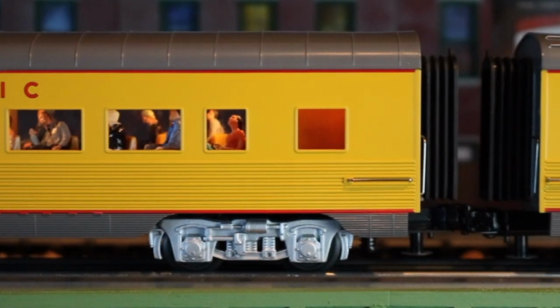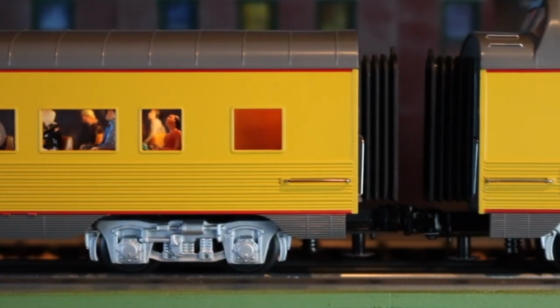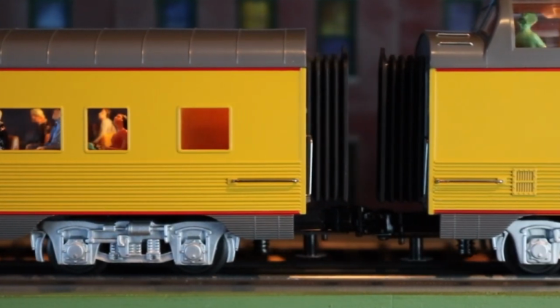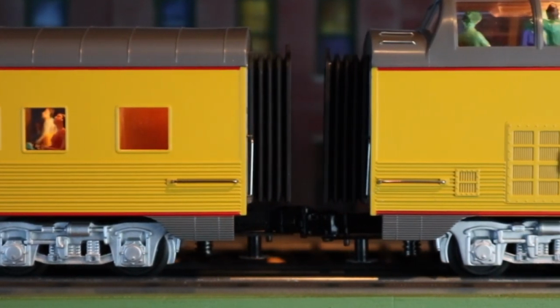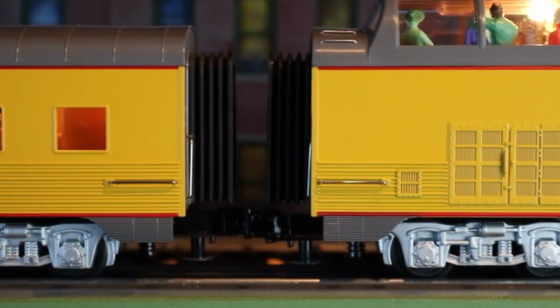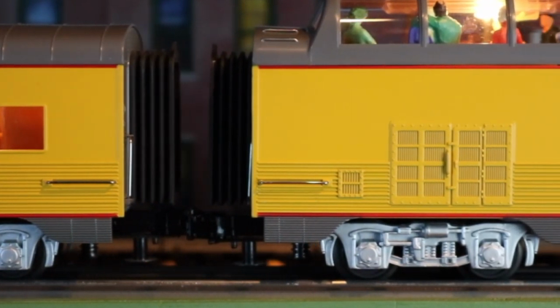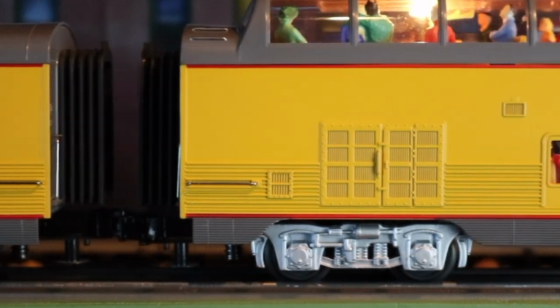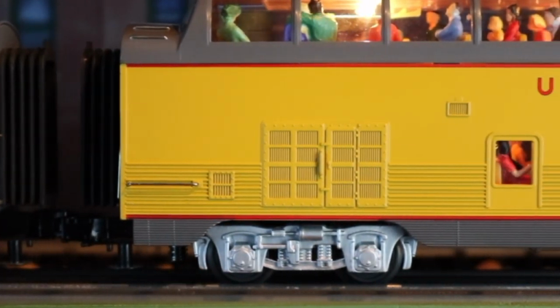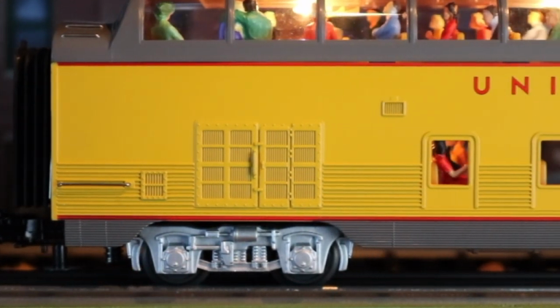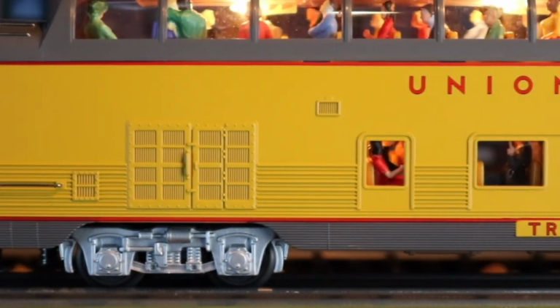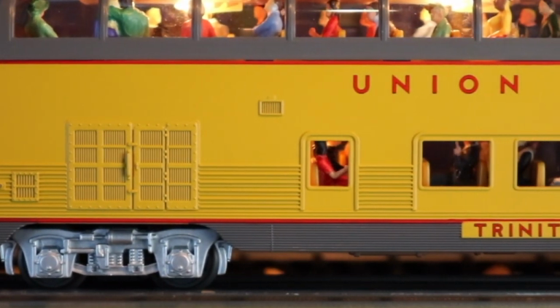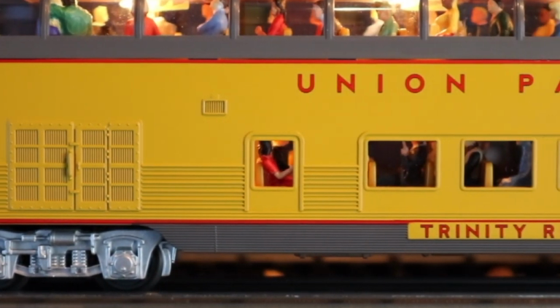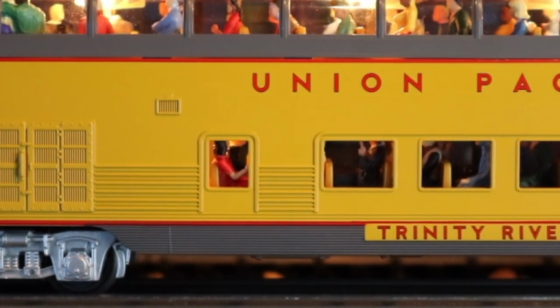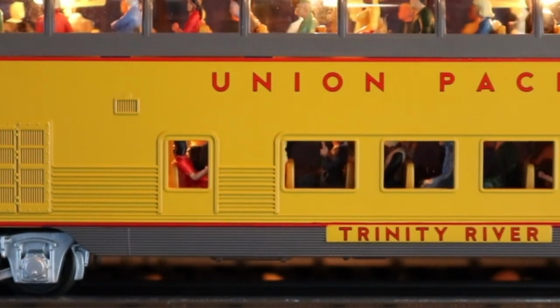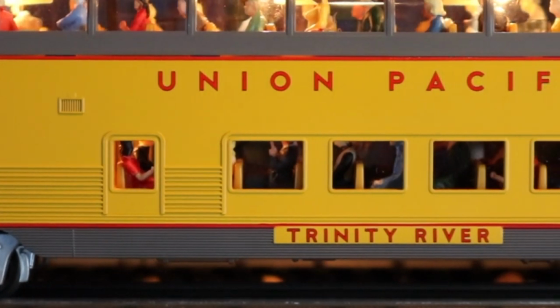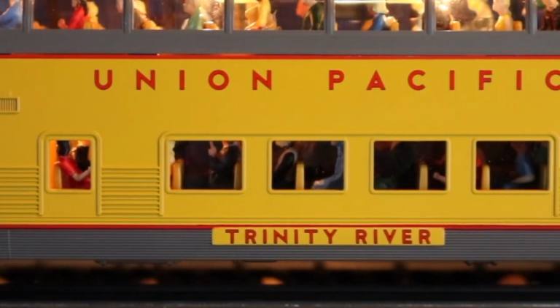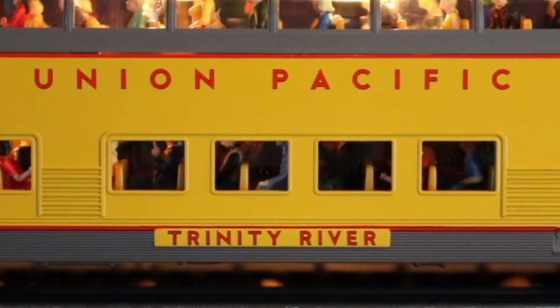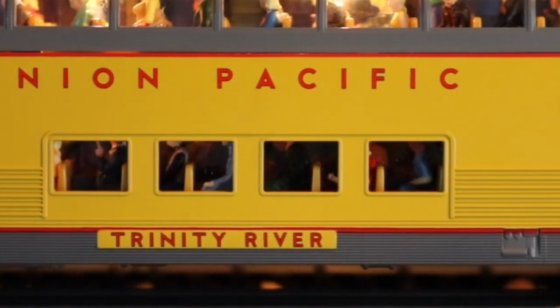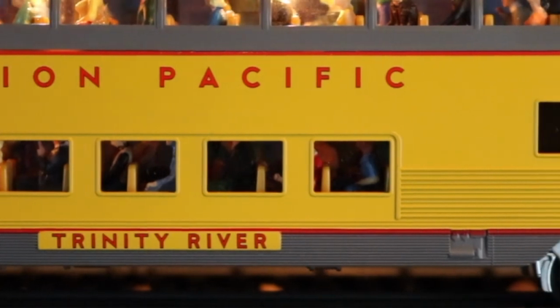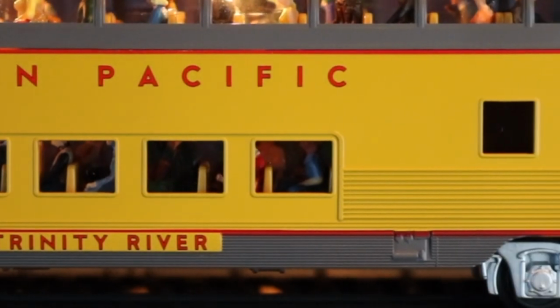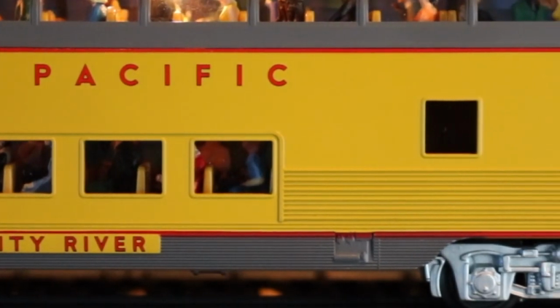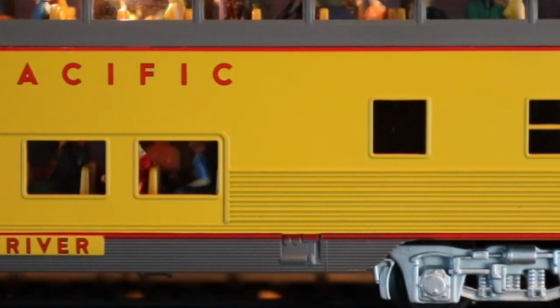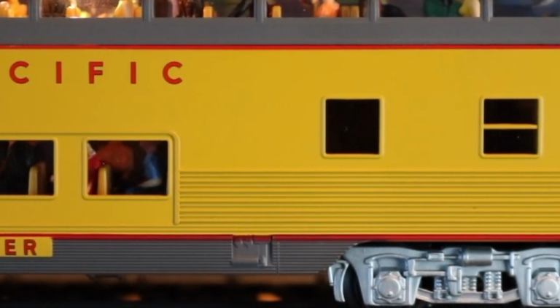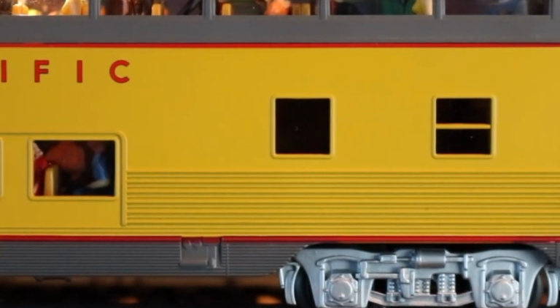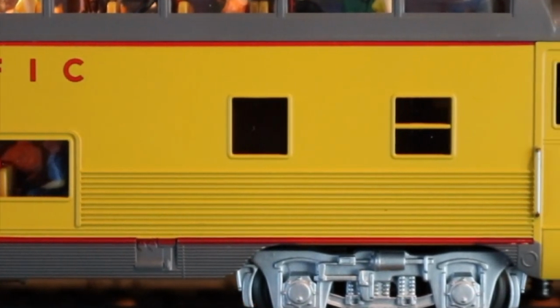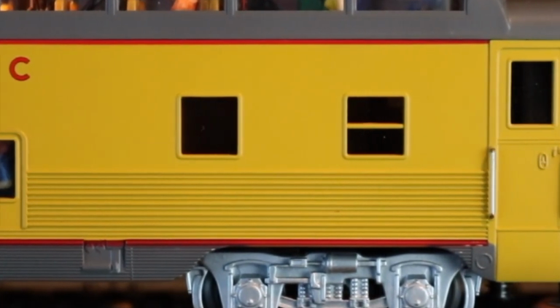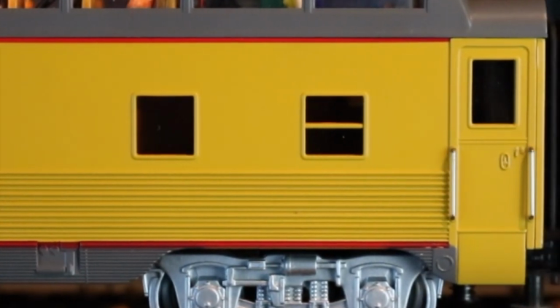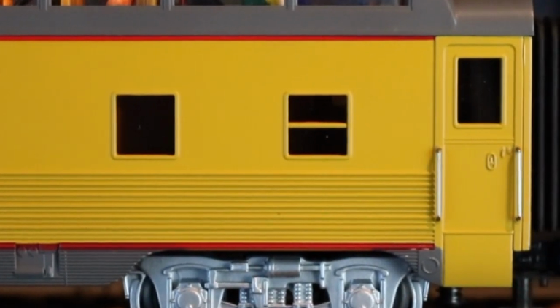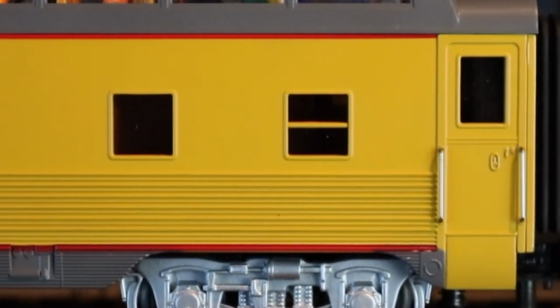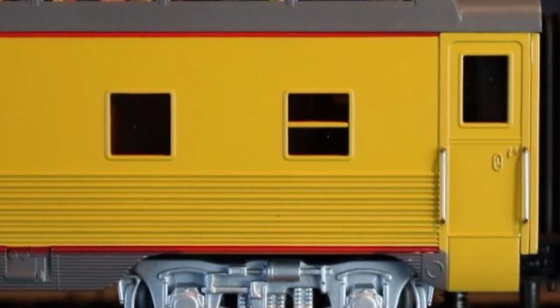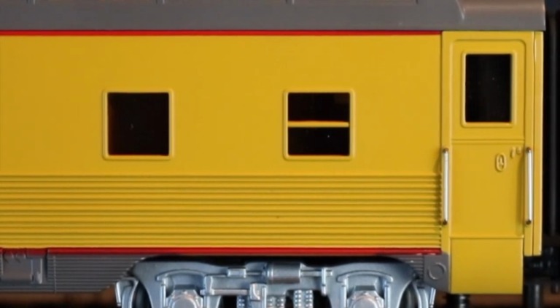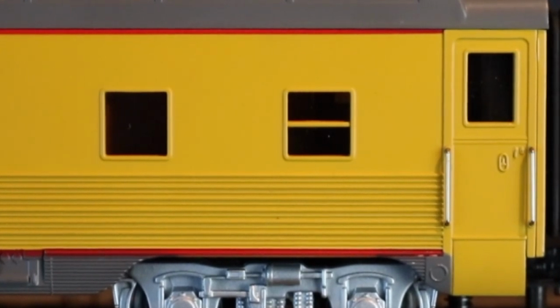We're now on board a Union Pacific passenger car. We're going to go inside the dining car and take a close-up look at the kitchen. Let's go inside — all aboard to the kitchen!